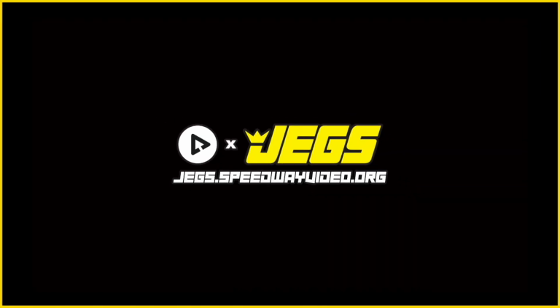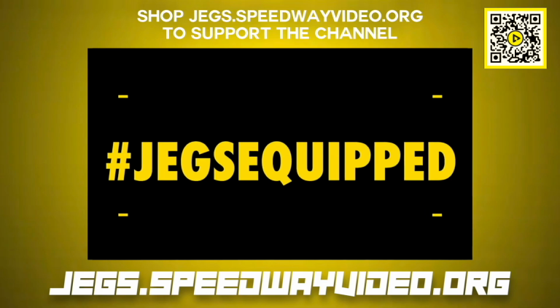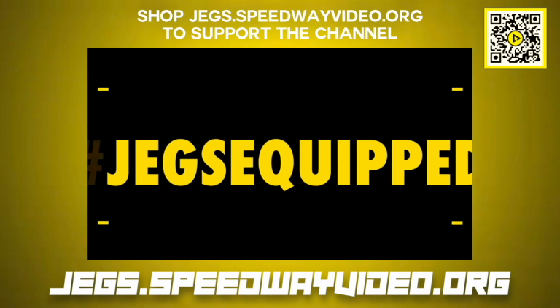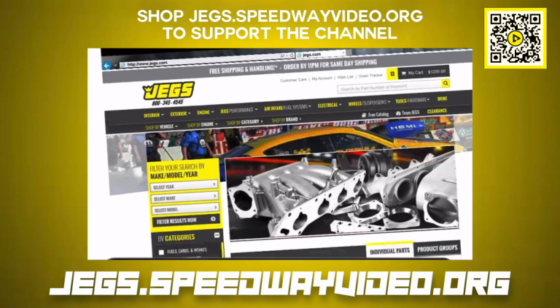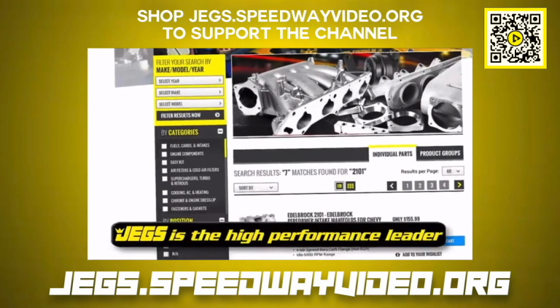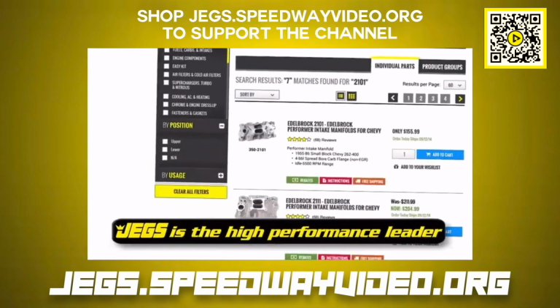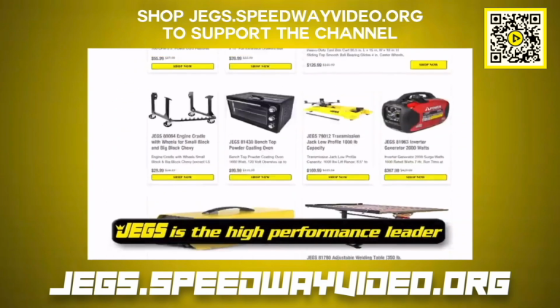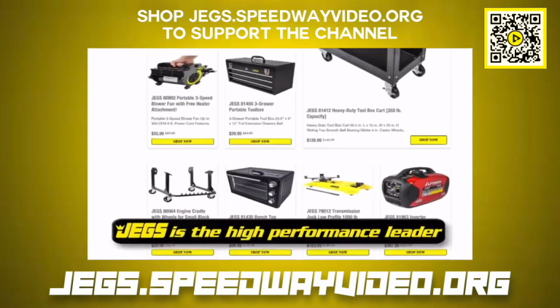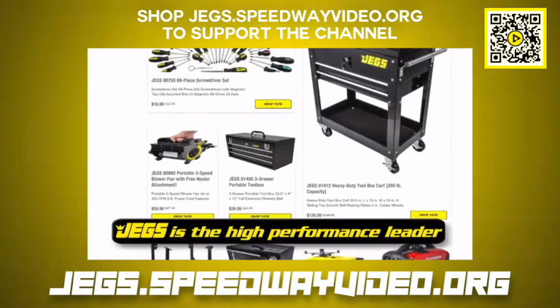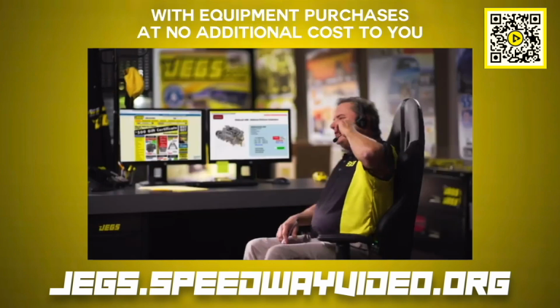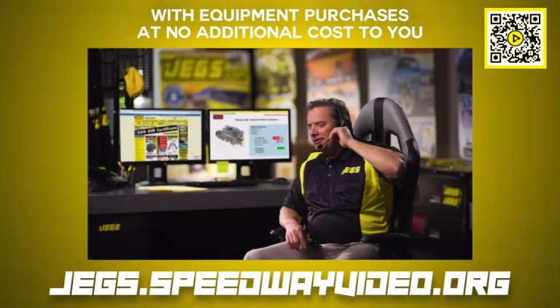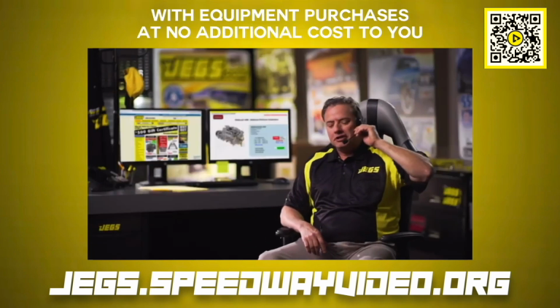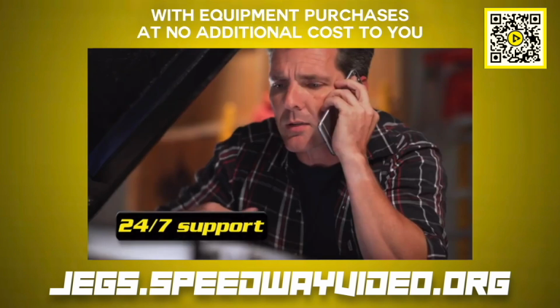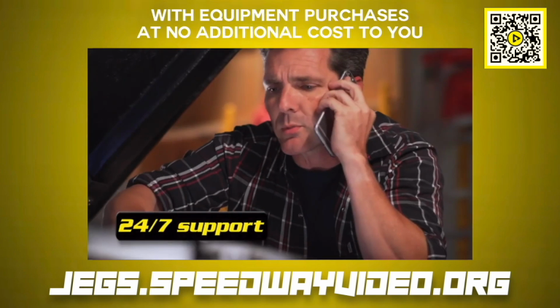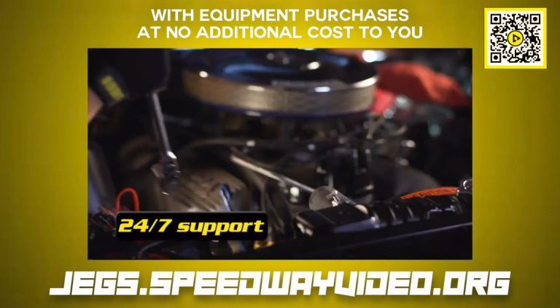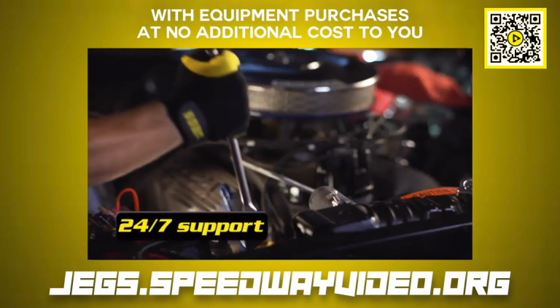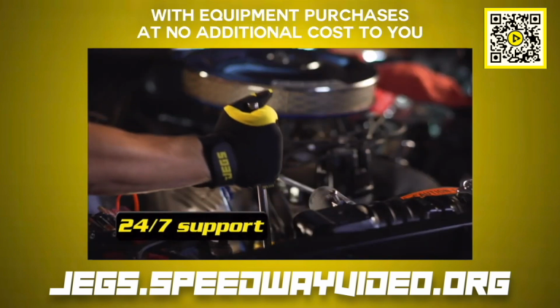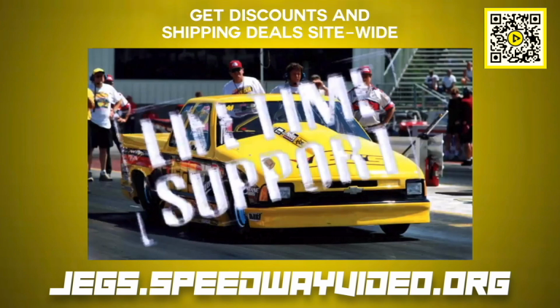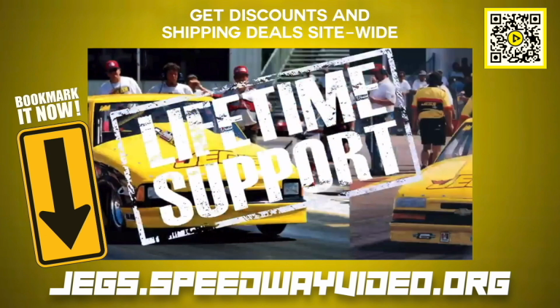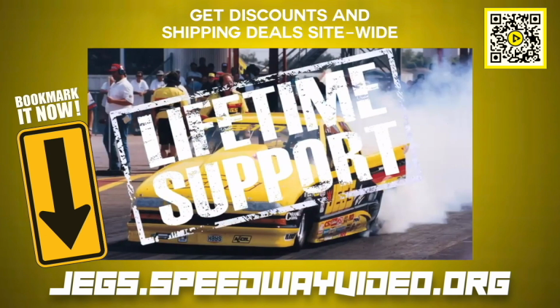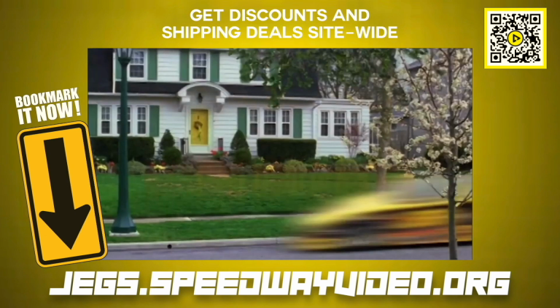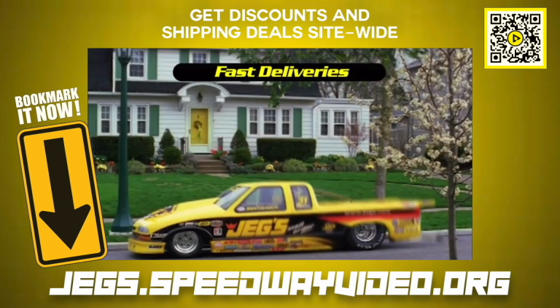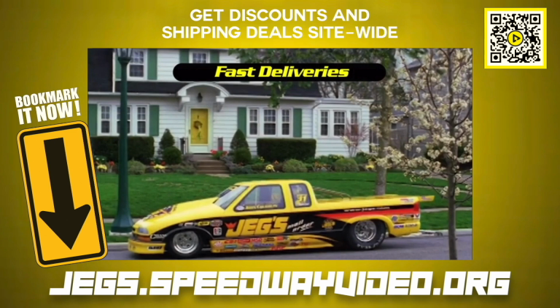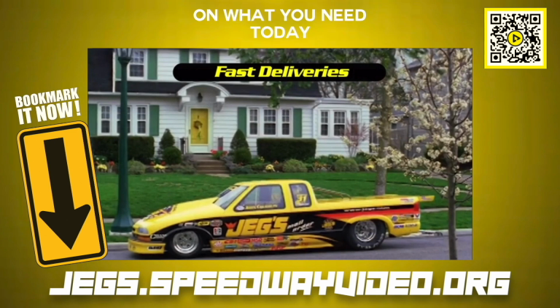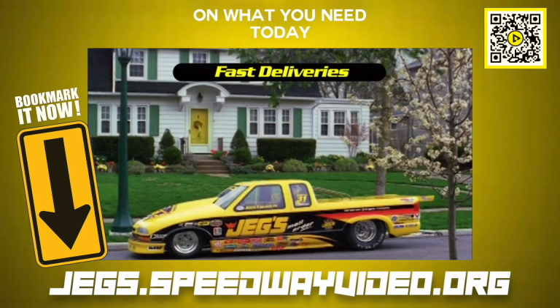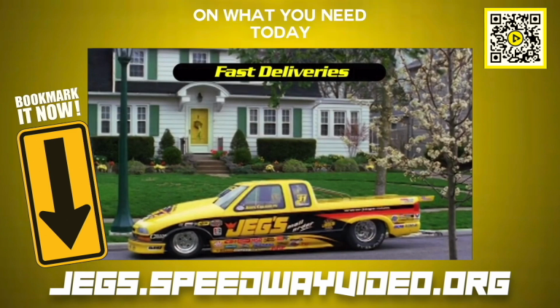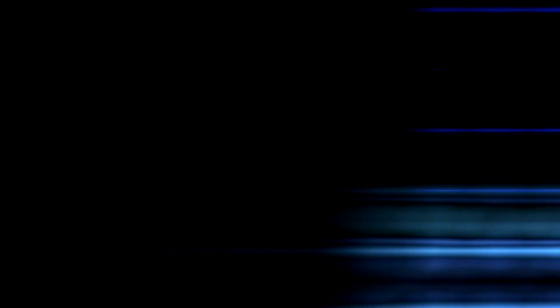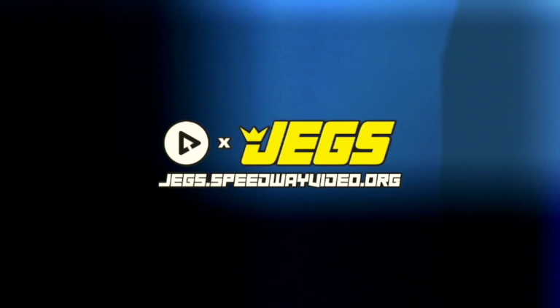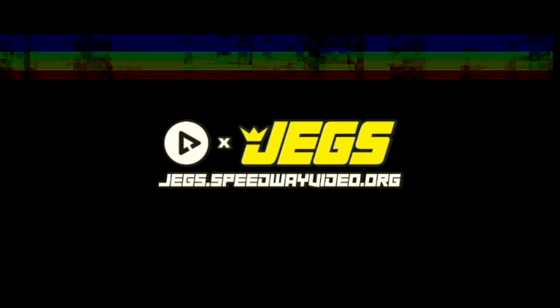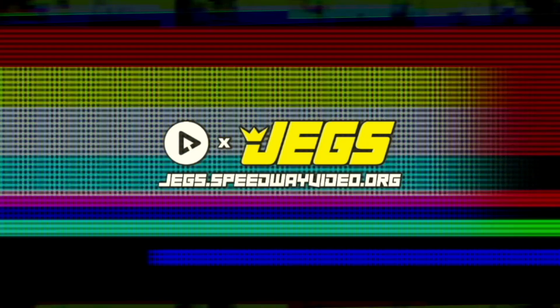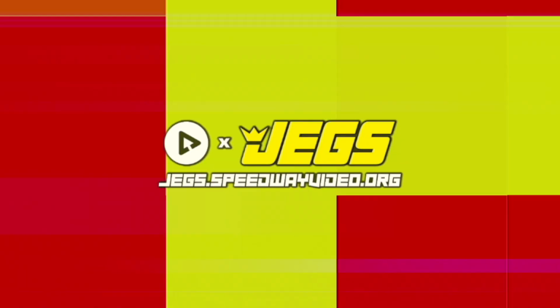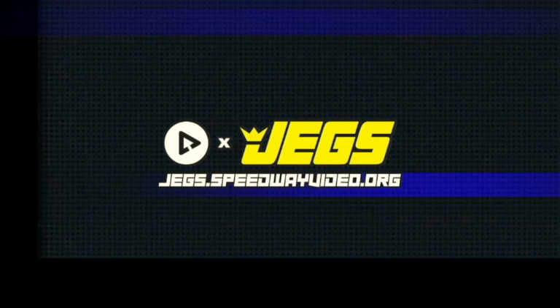Shop jegs.speedwayvideo.org to support the channel with equipment purchases at no additional cost to you. Get discounts and shipping deals site-wide on what you need today using jegs.speedwayvideo.org.